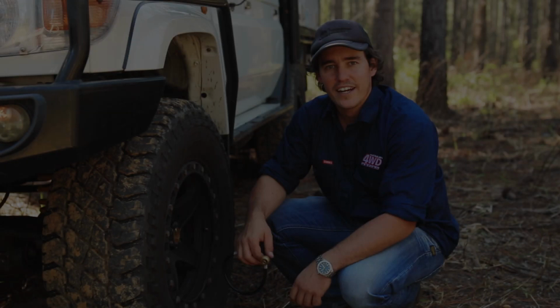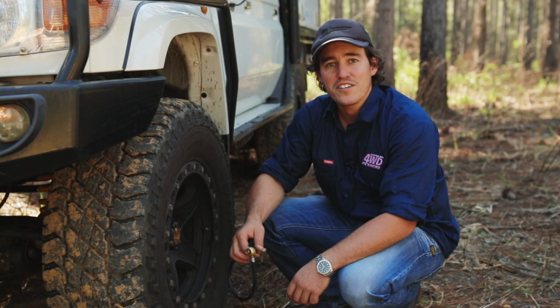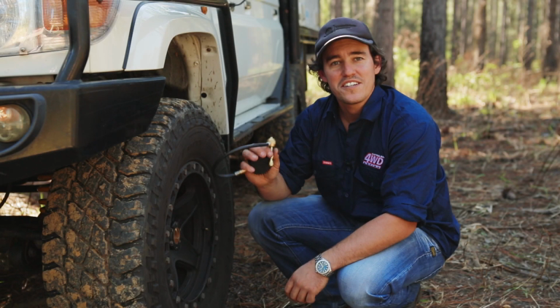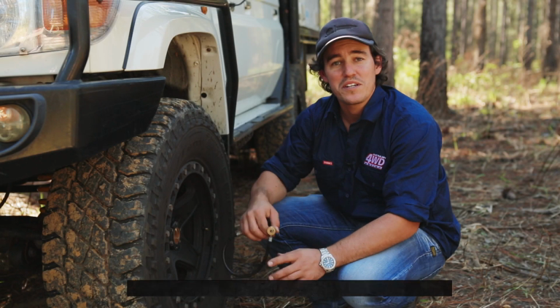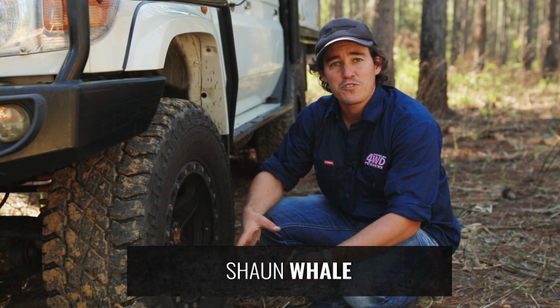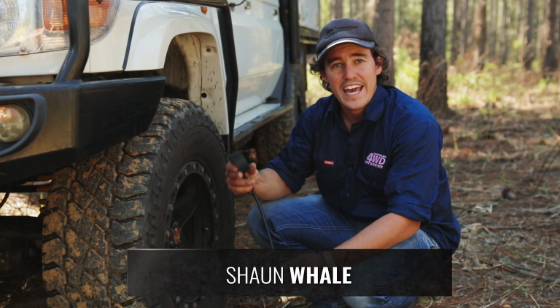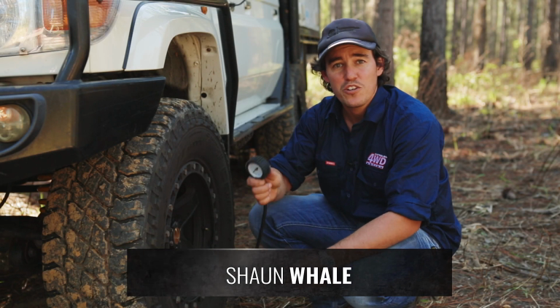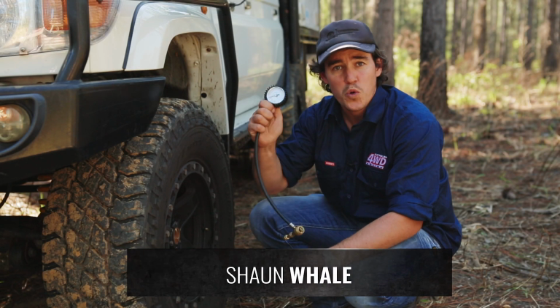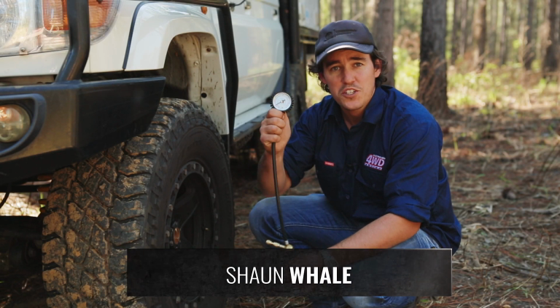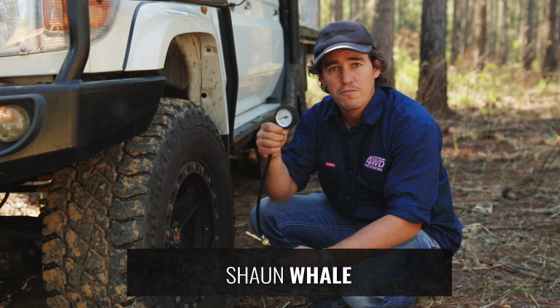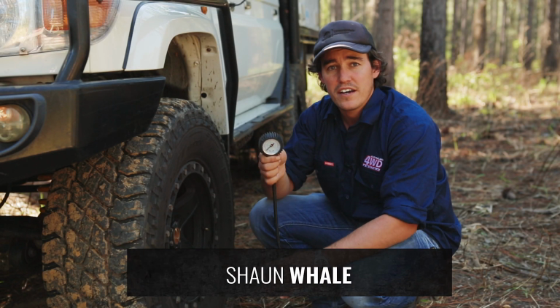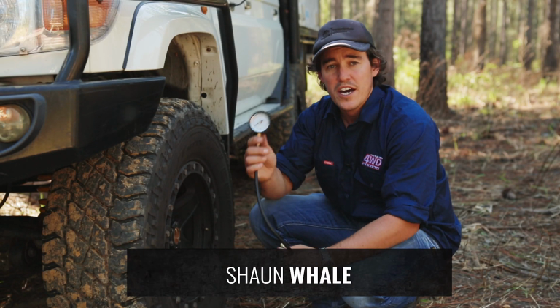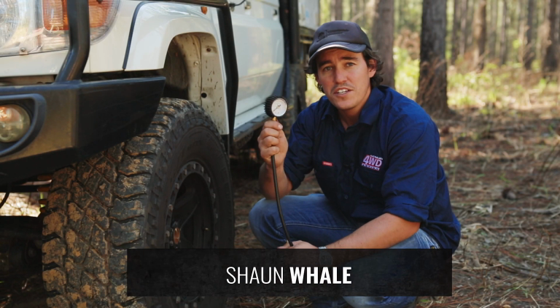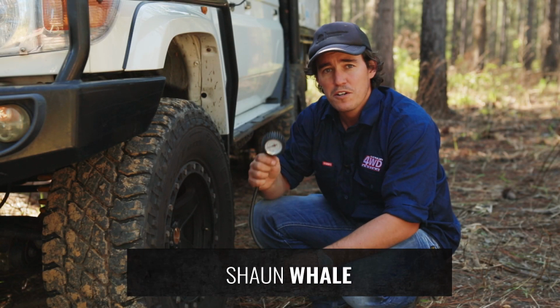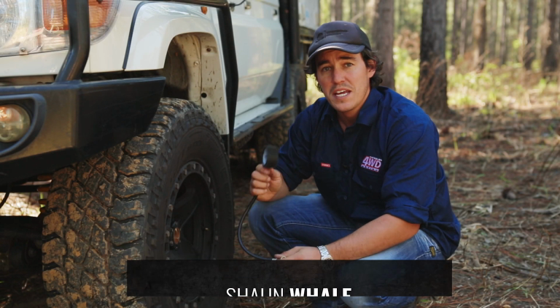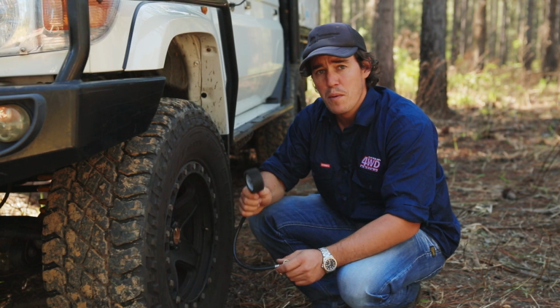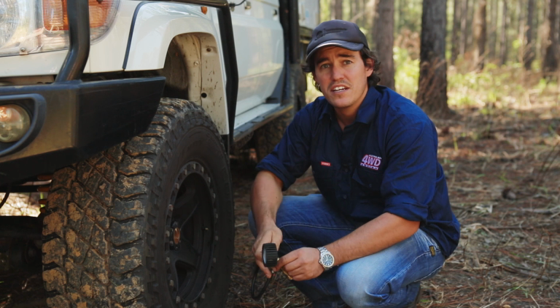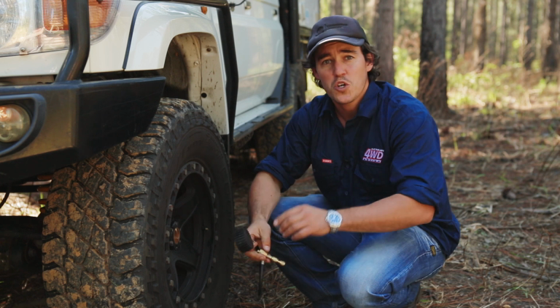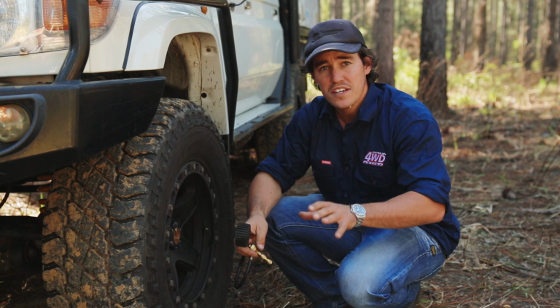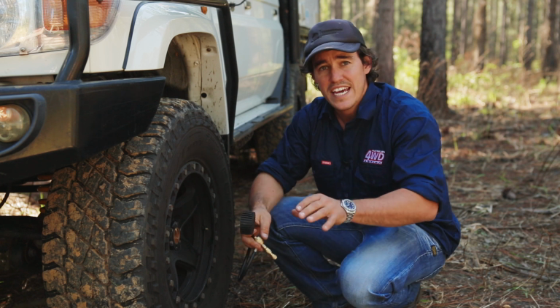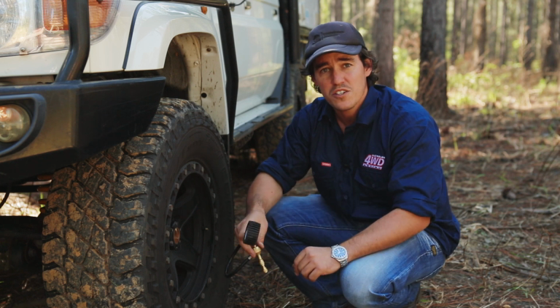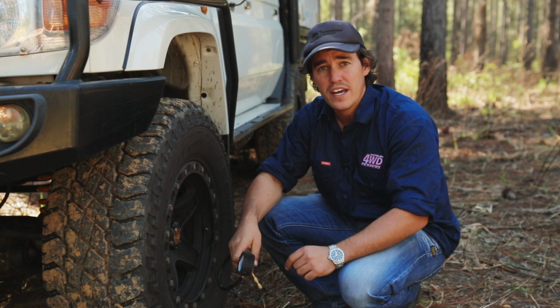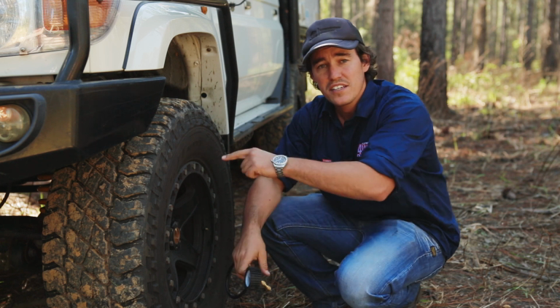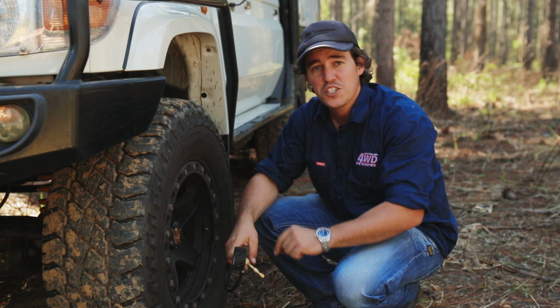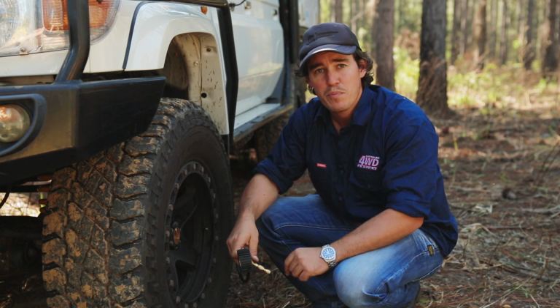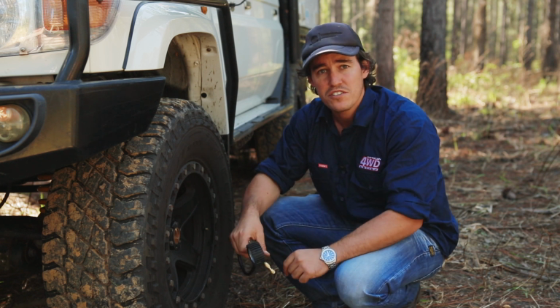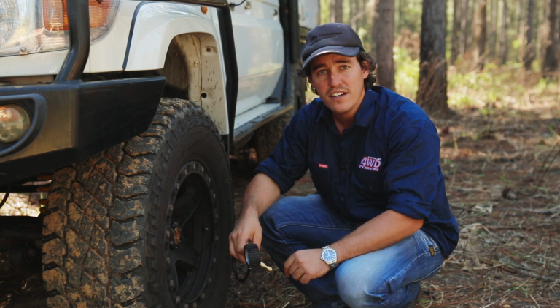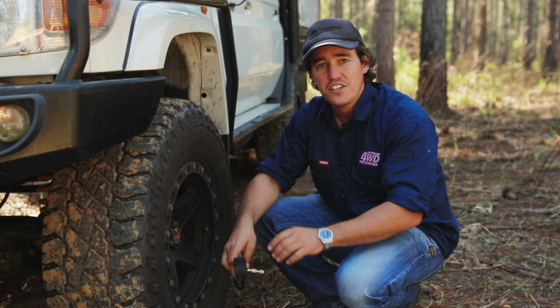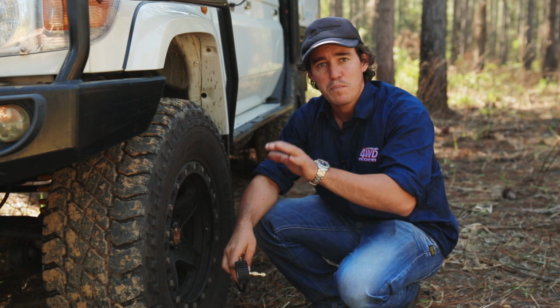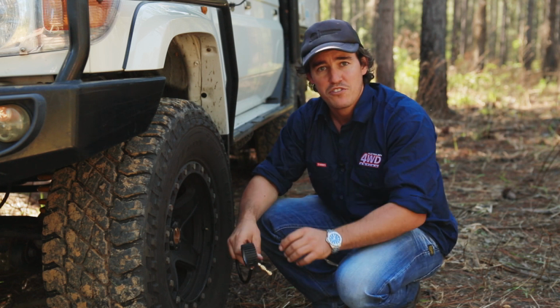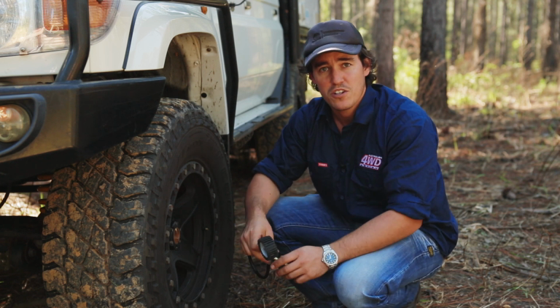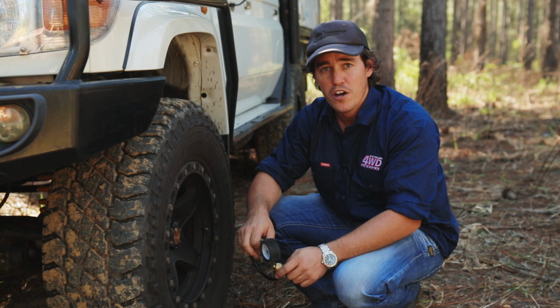G'day guys. Today I want to demonstrate how to use a quickie tyre deflator. A quickie tyre deflator, in my opinion, is the quickest and easiest way to let your tyre pressures down so you can get the best traction off-road.